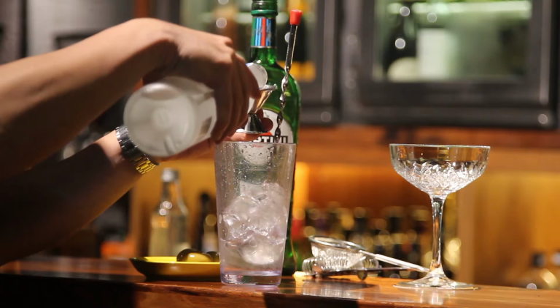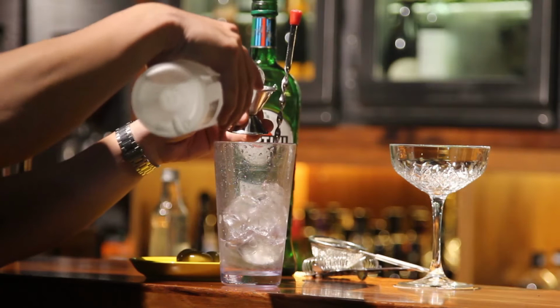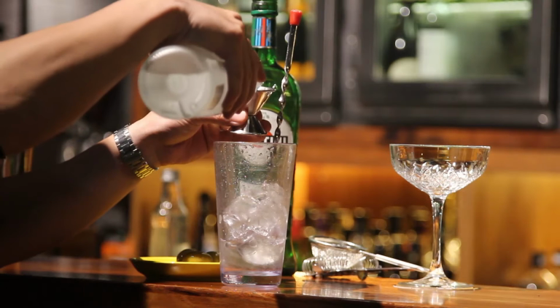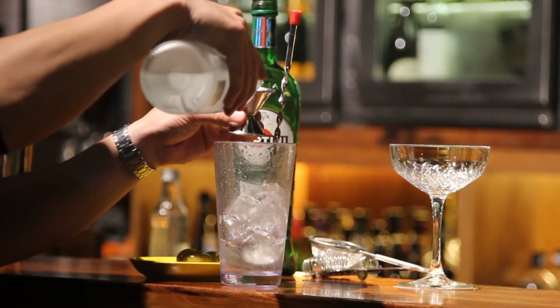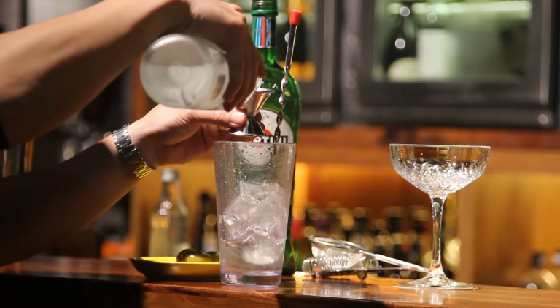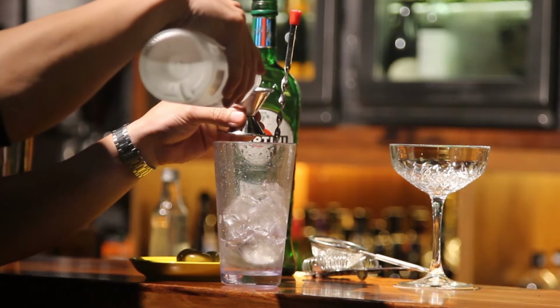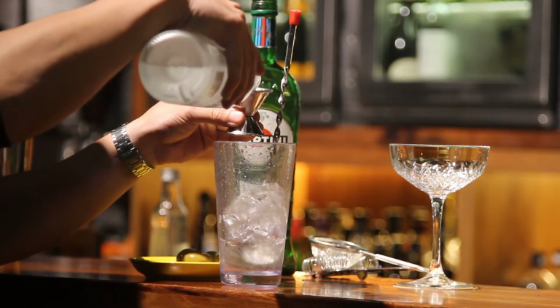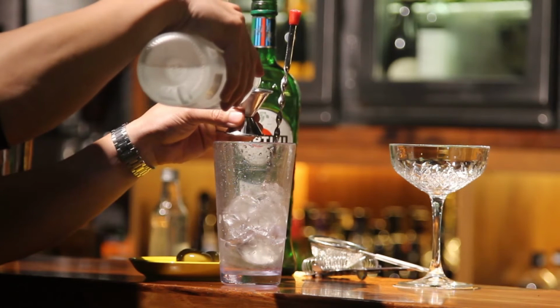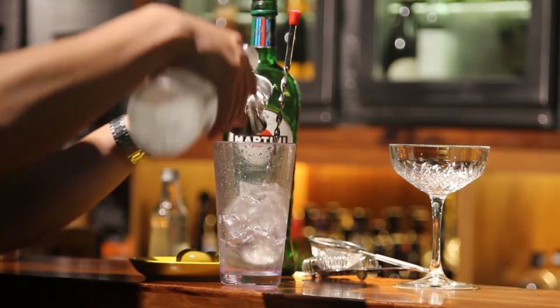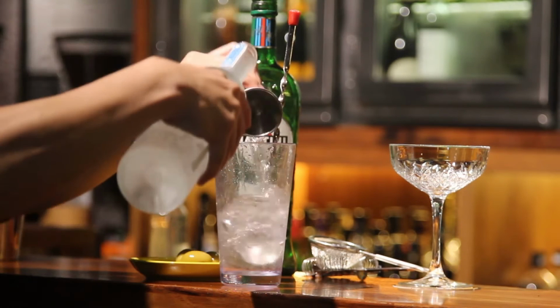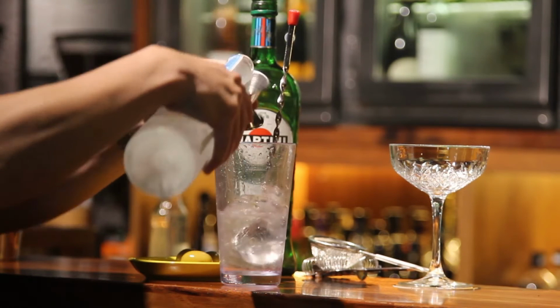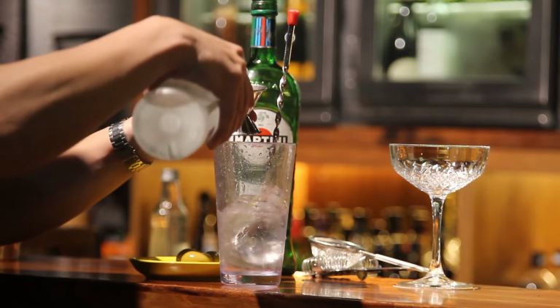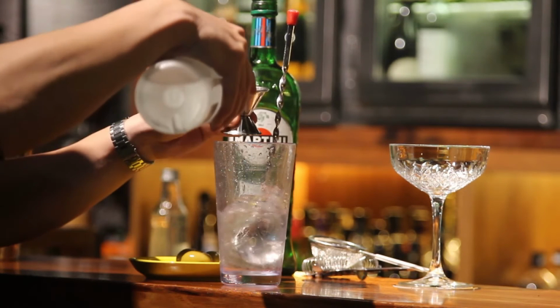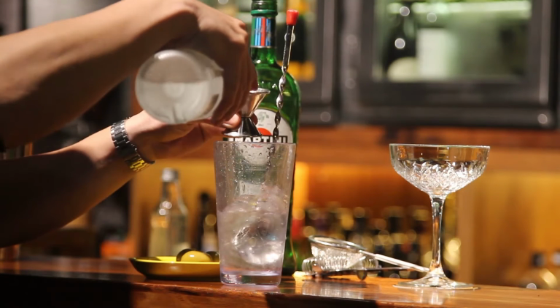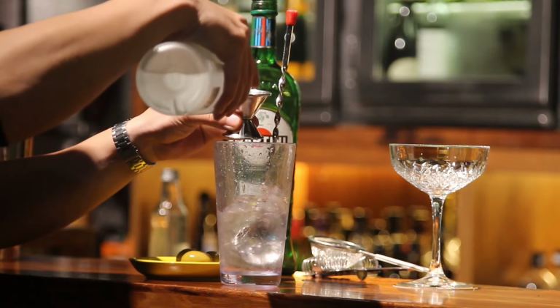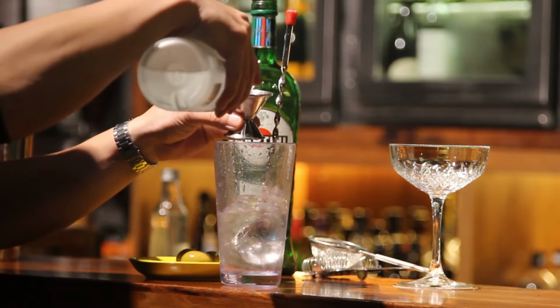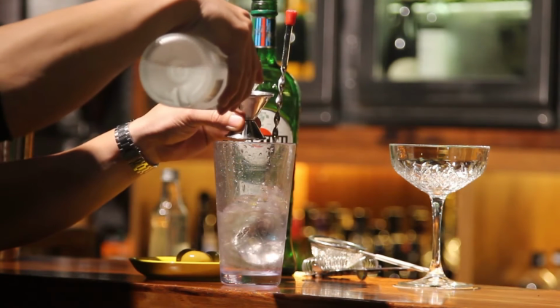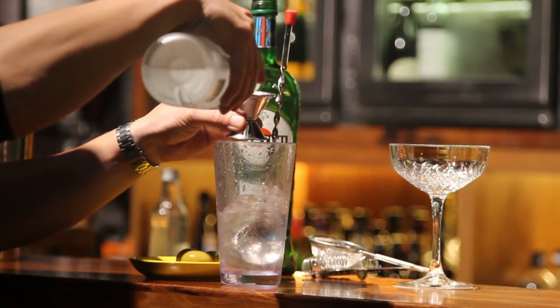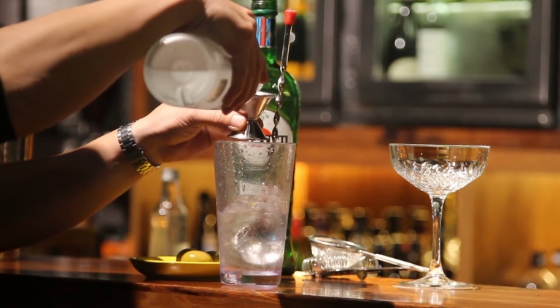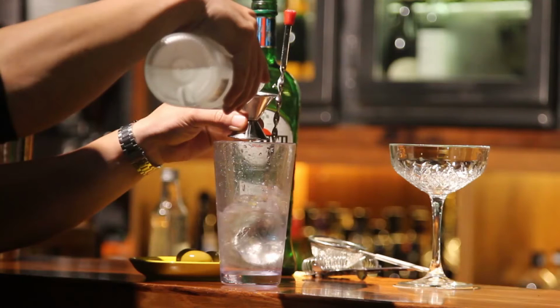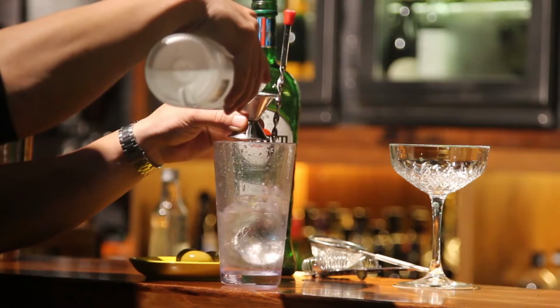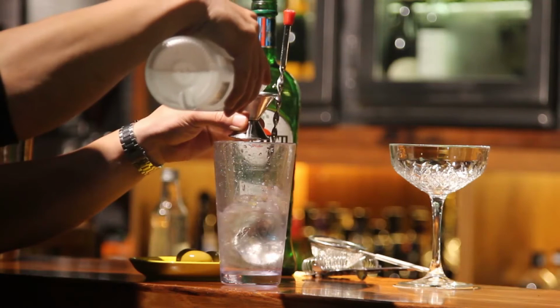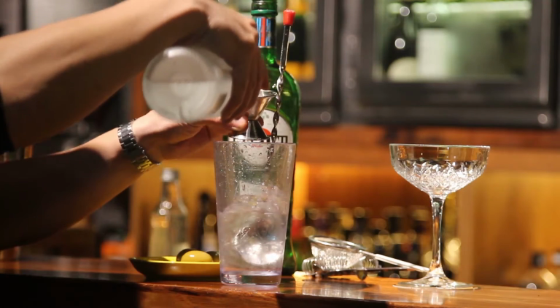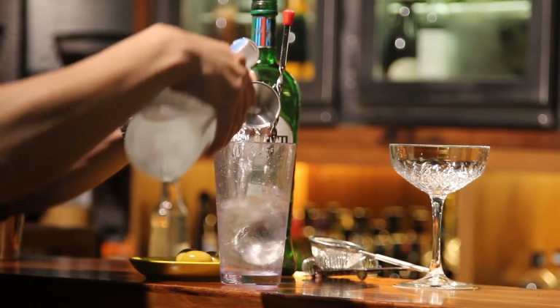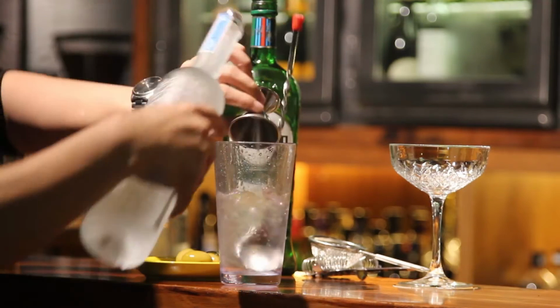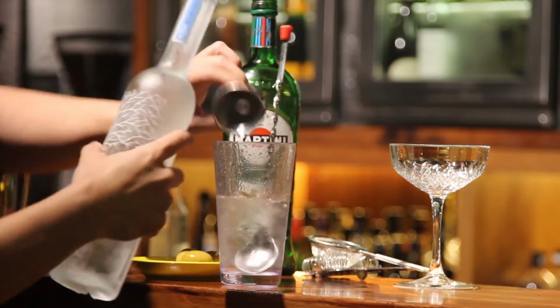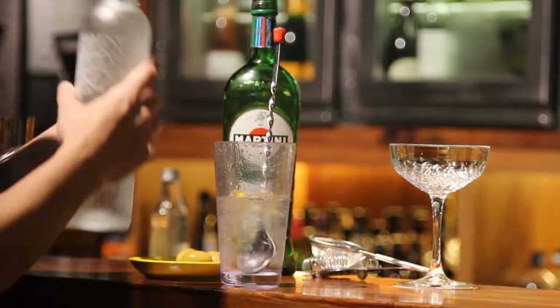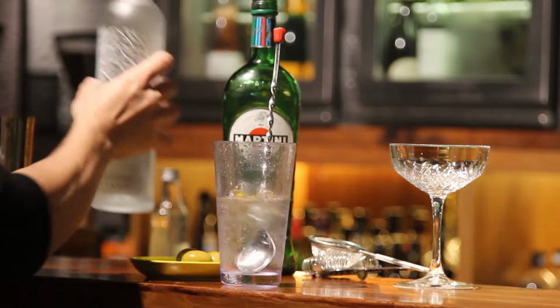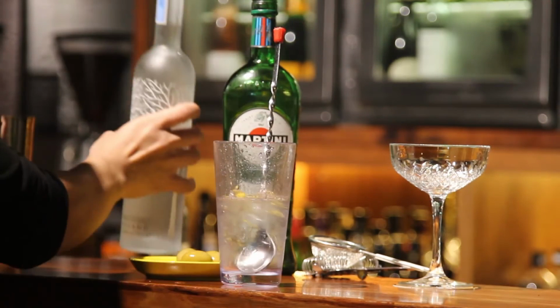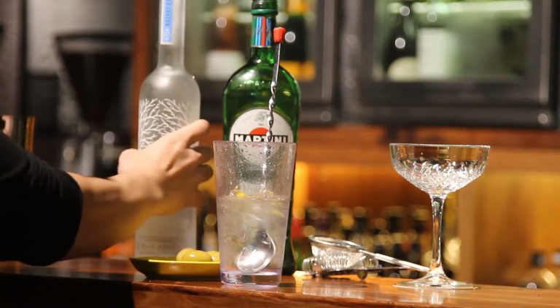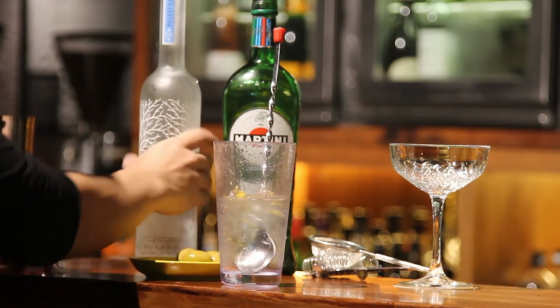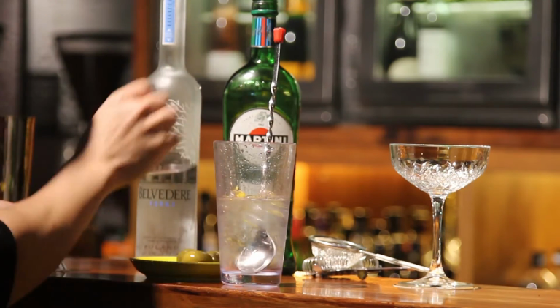What we're doing here is we're pouring two shots of Belvedere vodka. We prefer Belvedere as it's a bit stronger in terms of flavor.